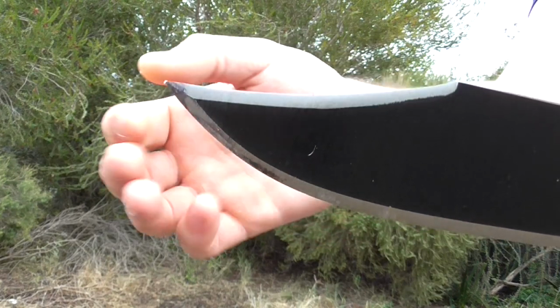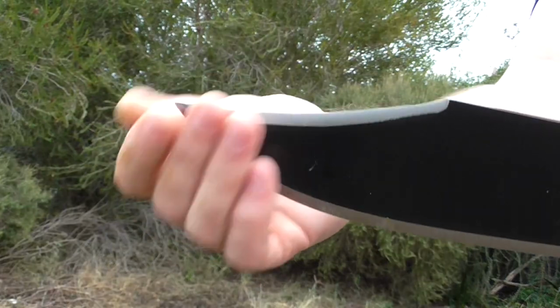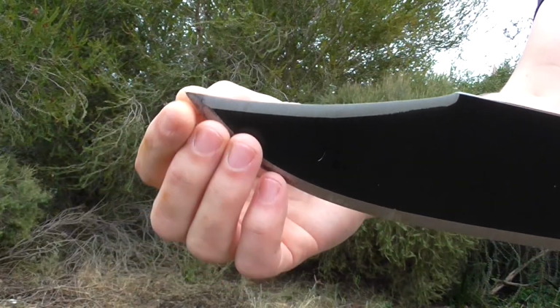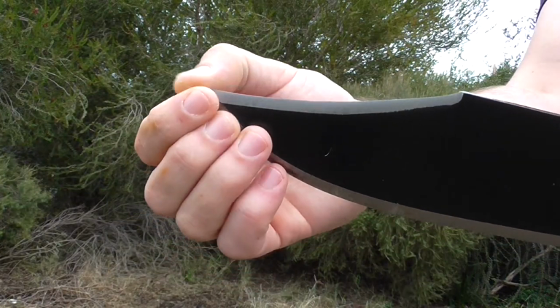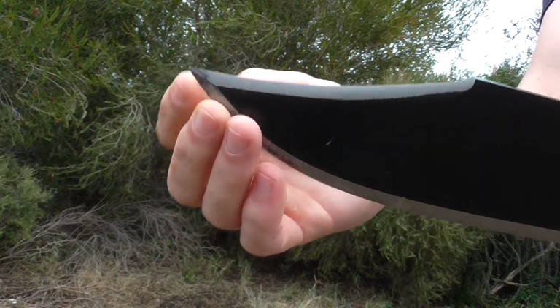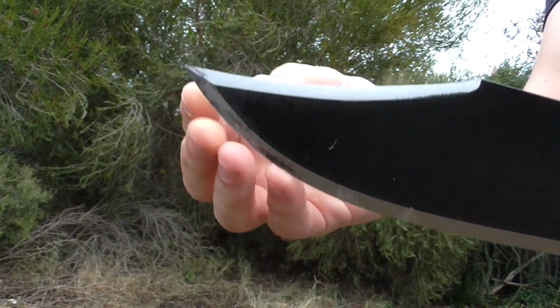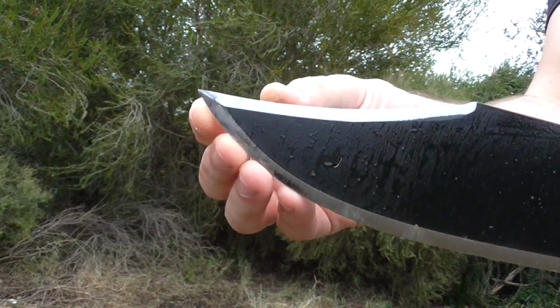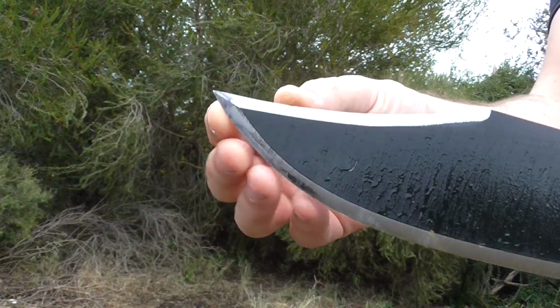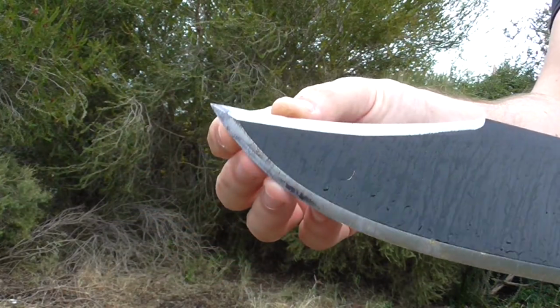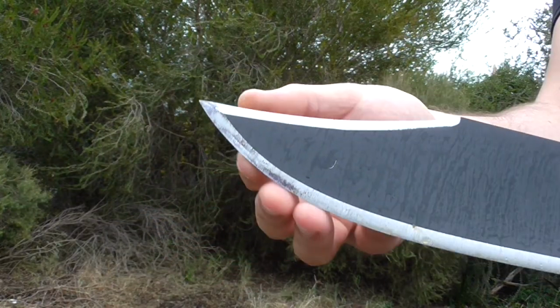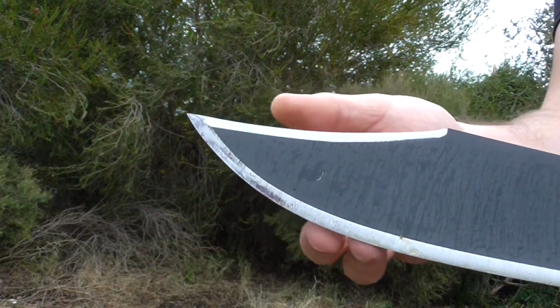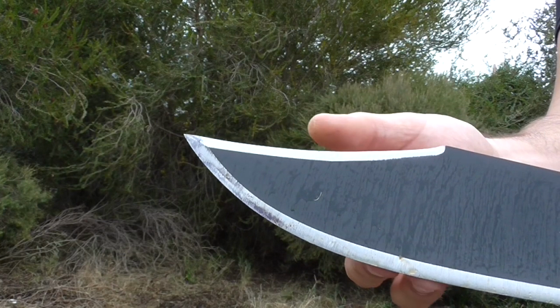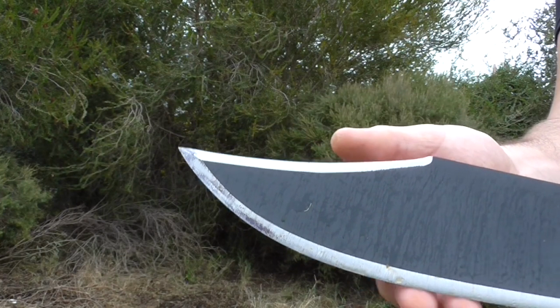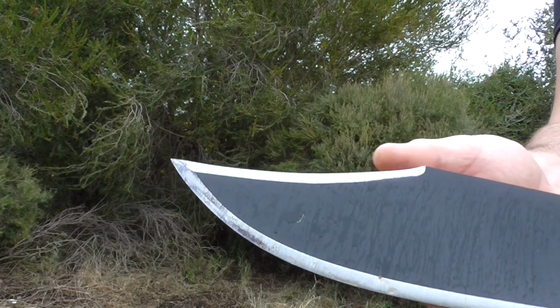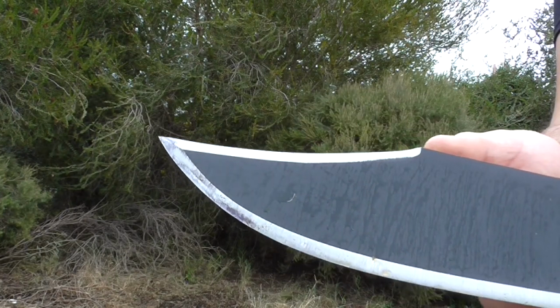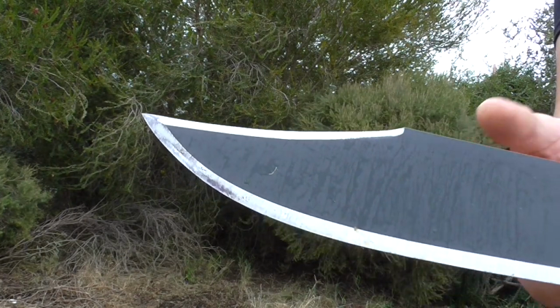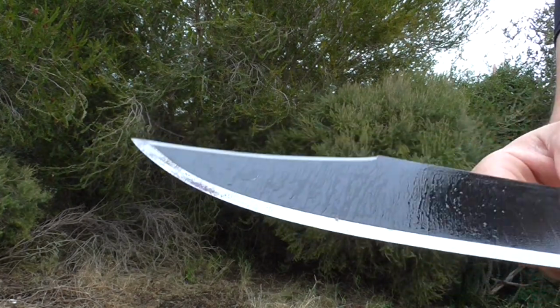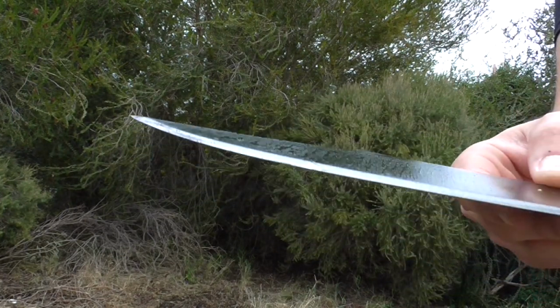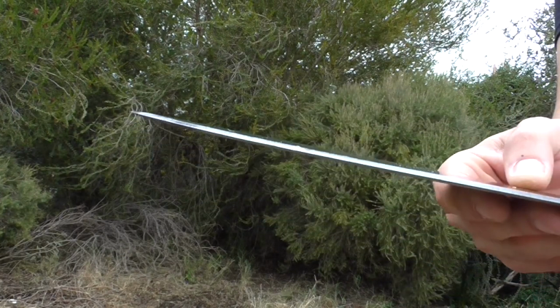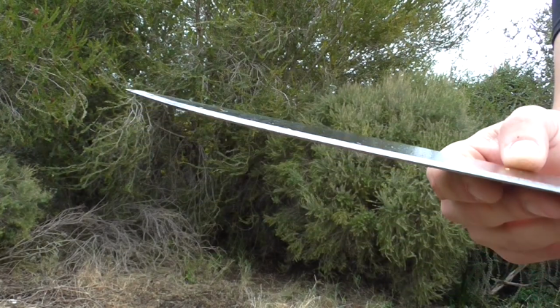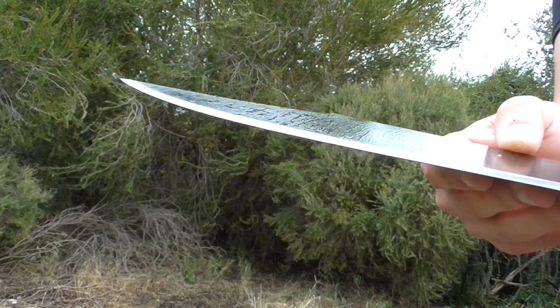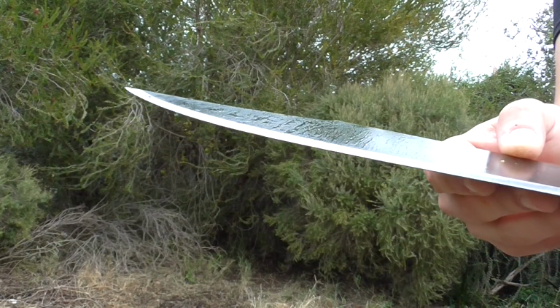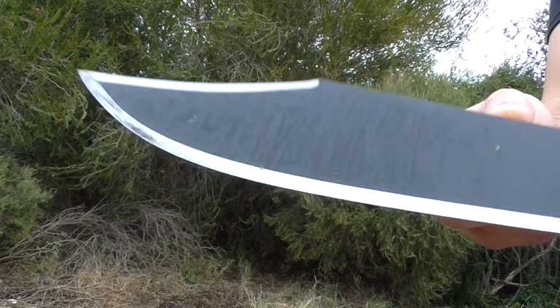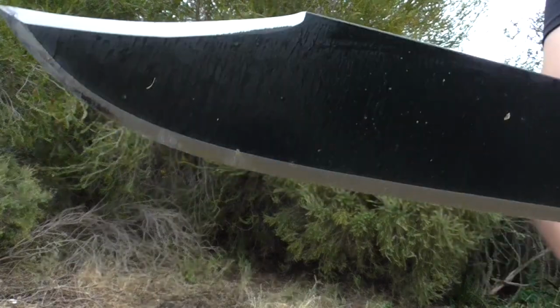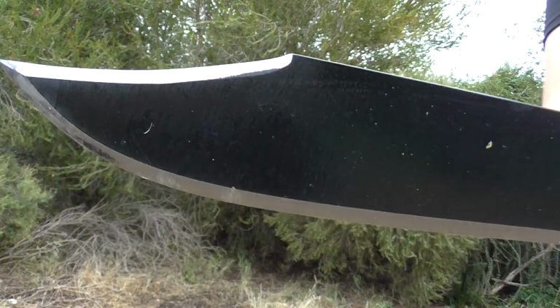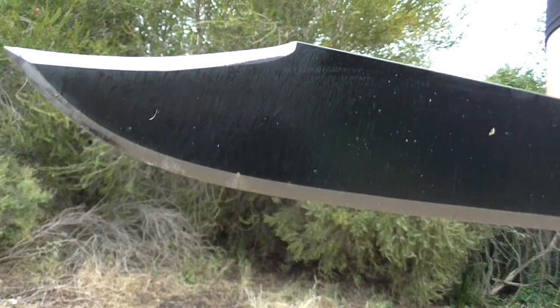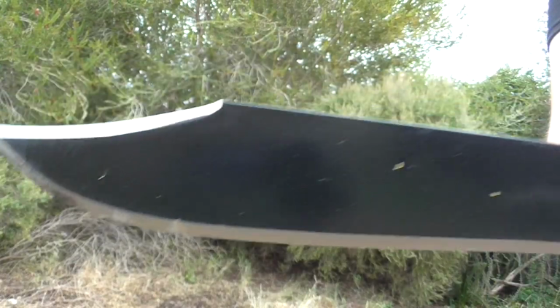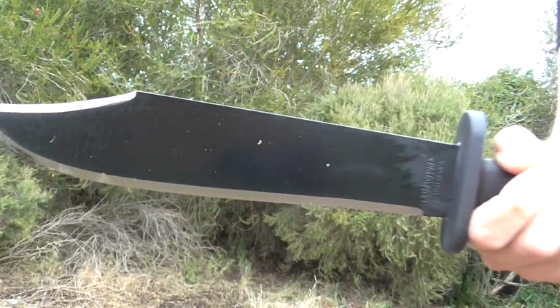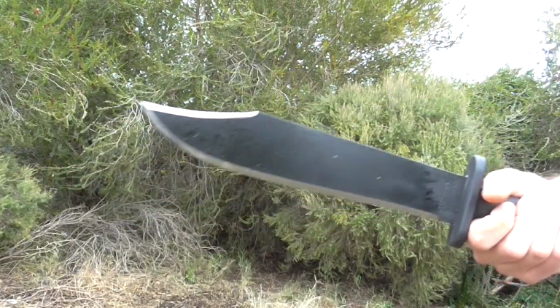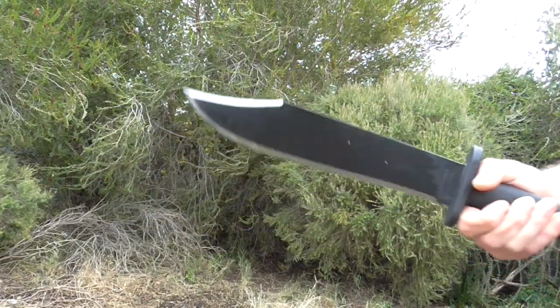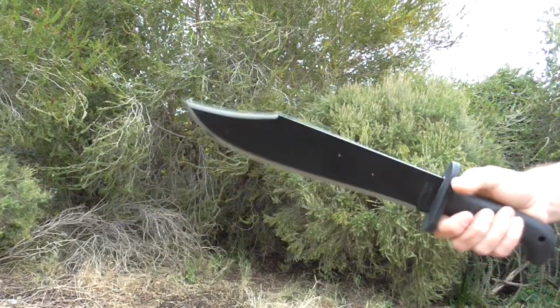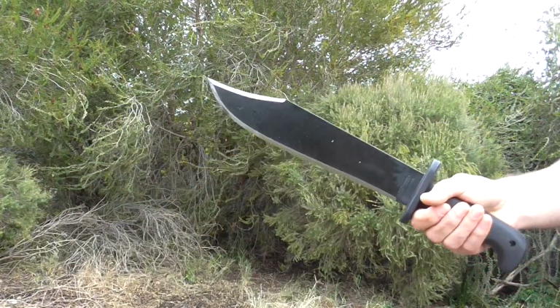It's got a long, pretty reasonably sharp primary edge. But when it's paired with a rather thin spine, it's not really going to be that great at chopping through hardwood or anything like that. So yeah, it's probably going to be more of a trail-clearing type thing.